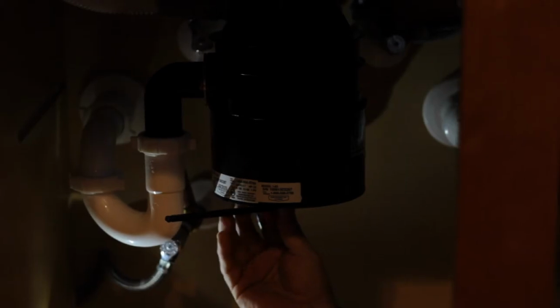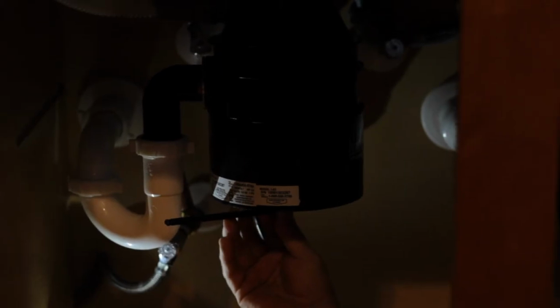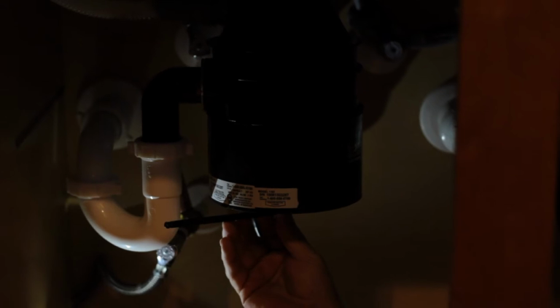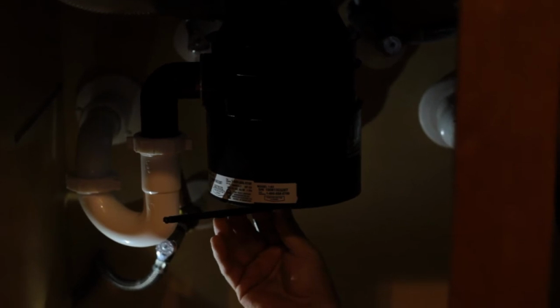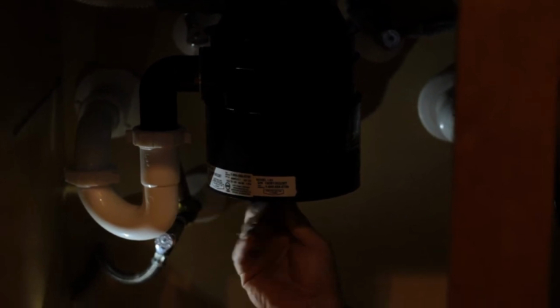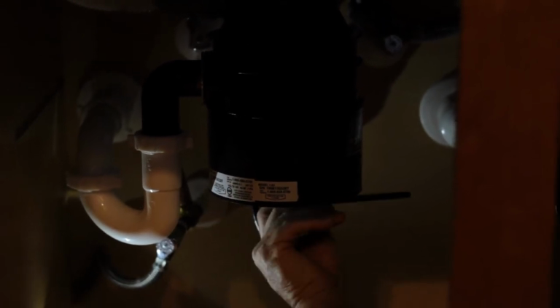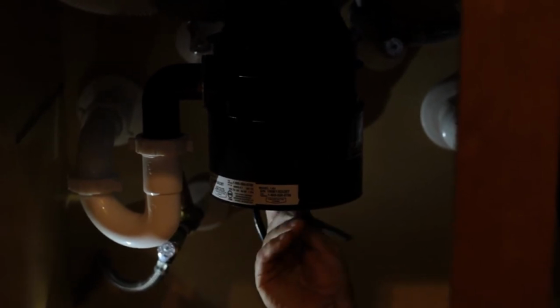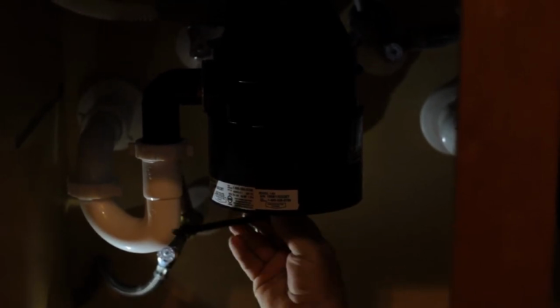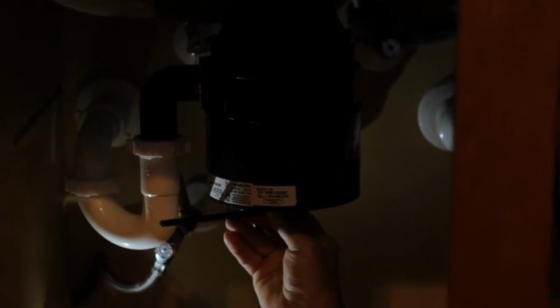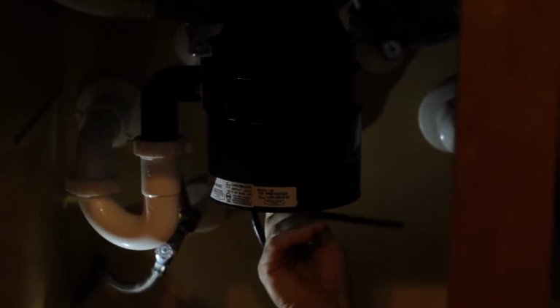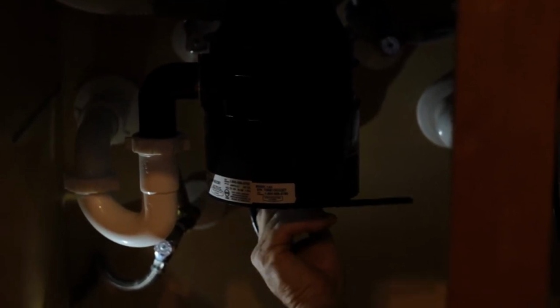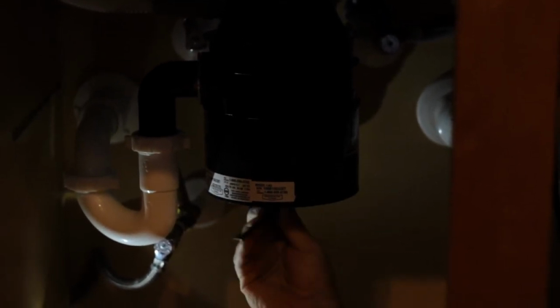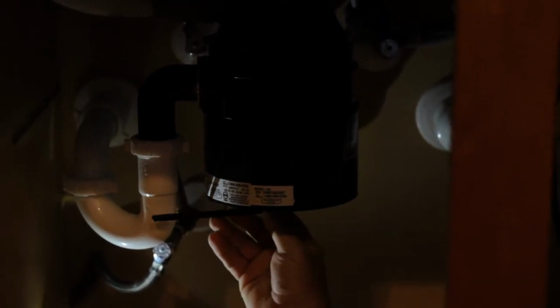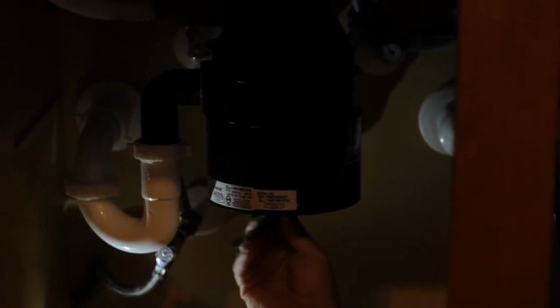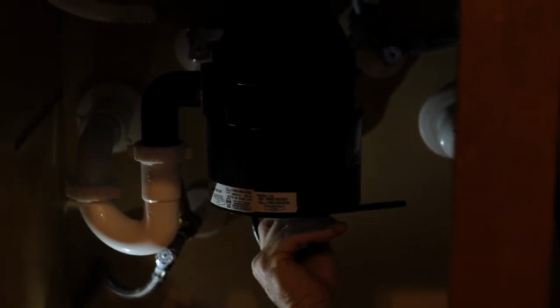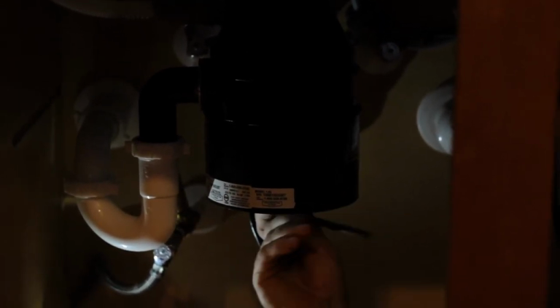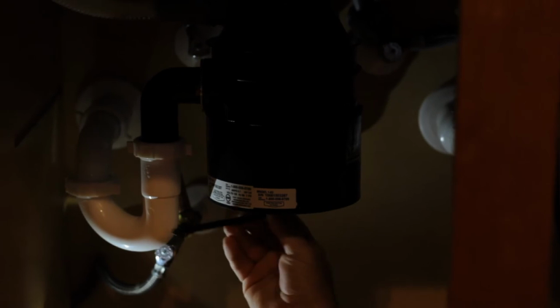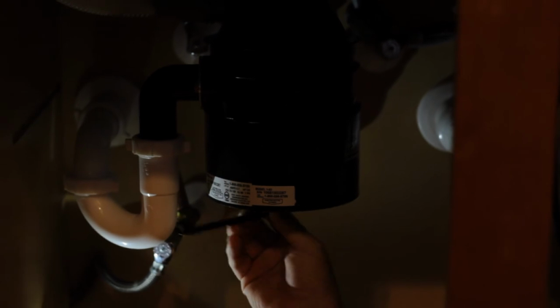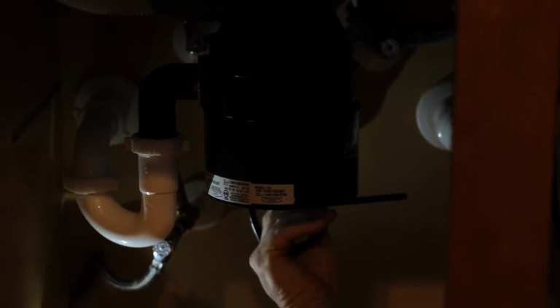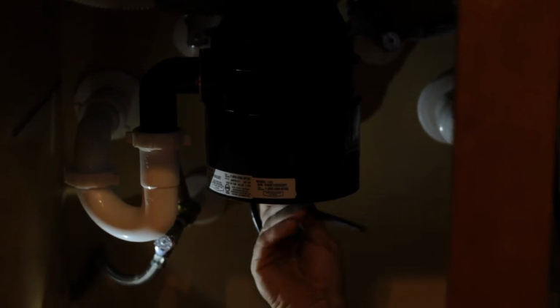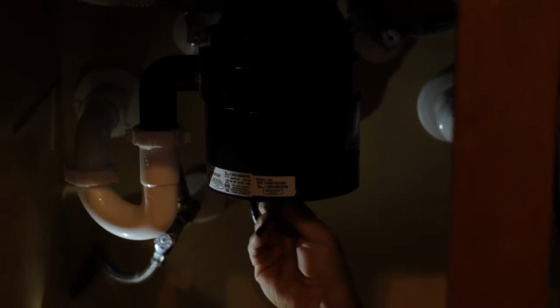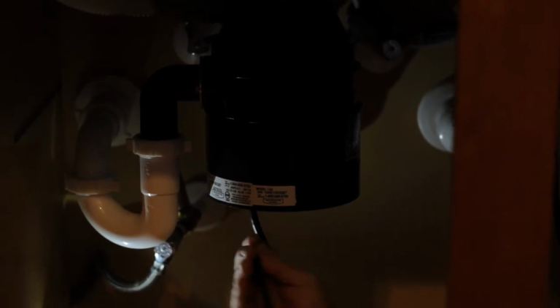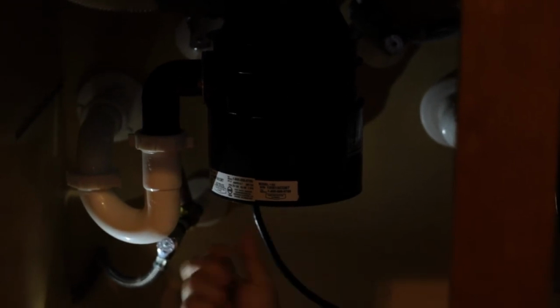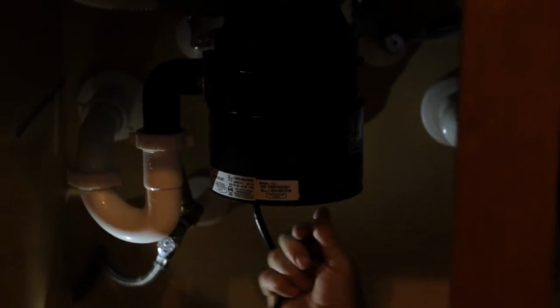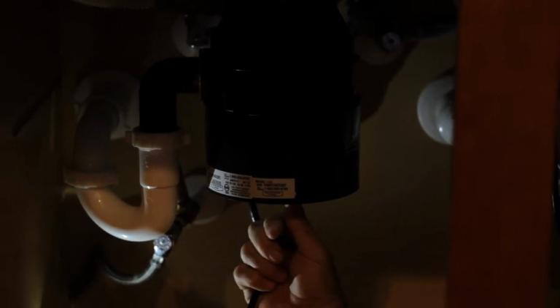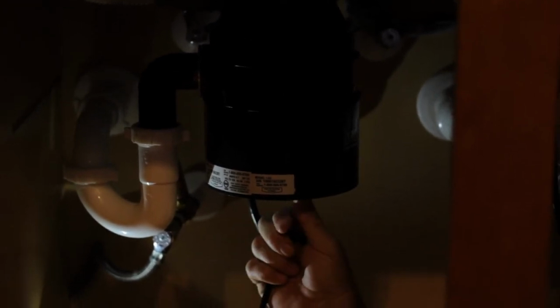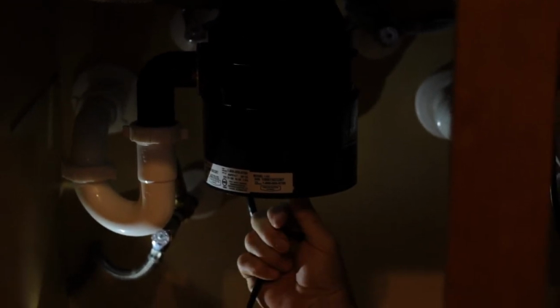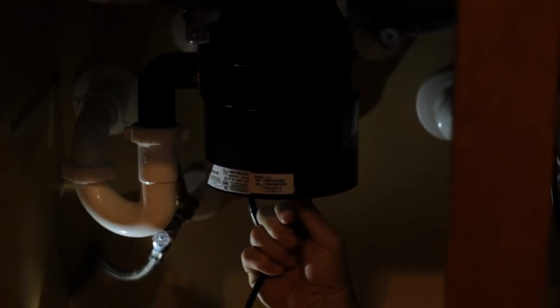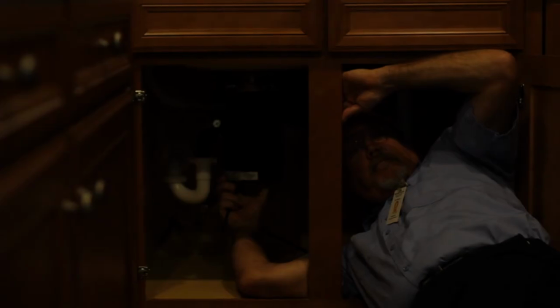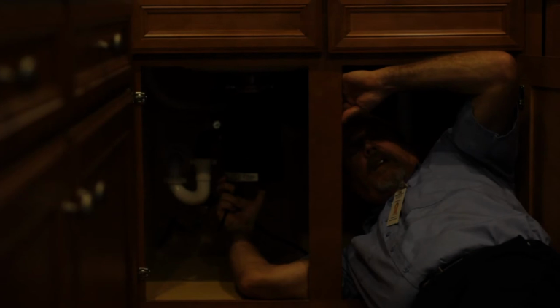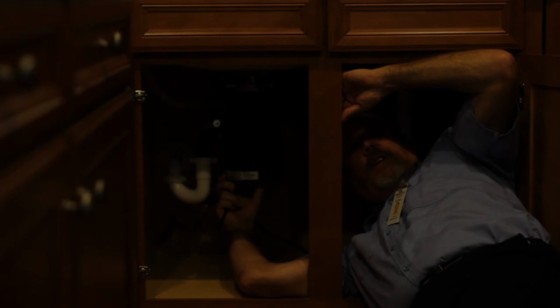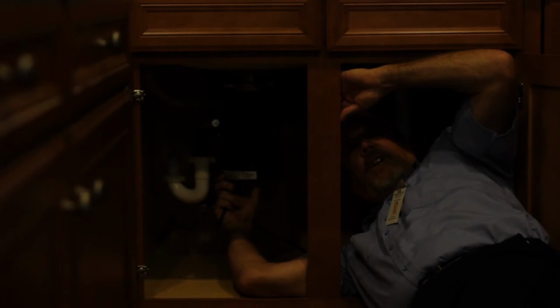Insert the wrench and work it back and forth. When you have freed the jam, remove the wrench and look for your safety reset switch.